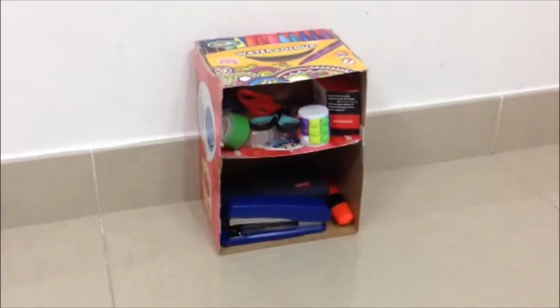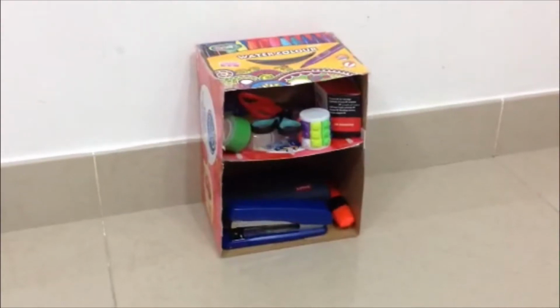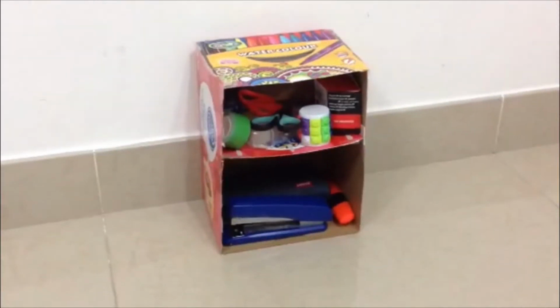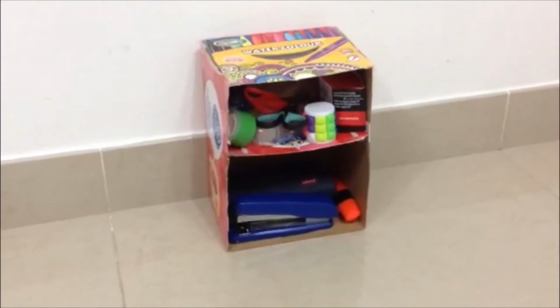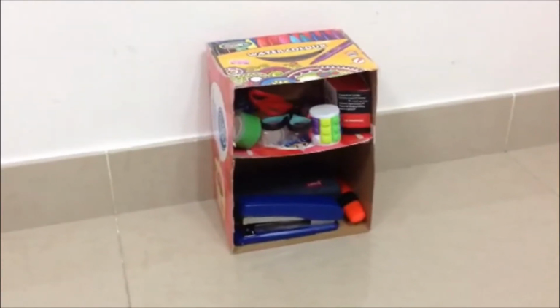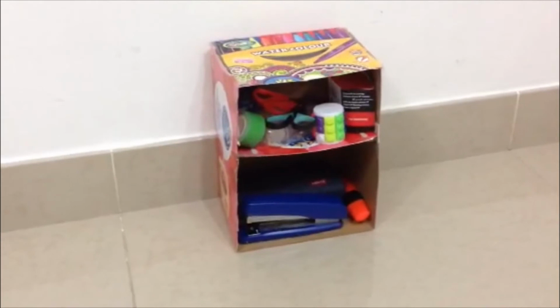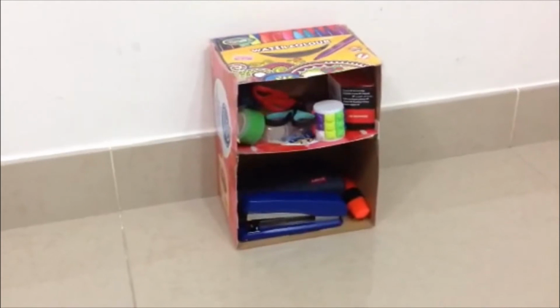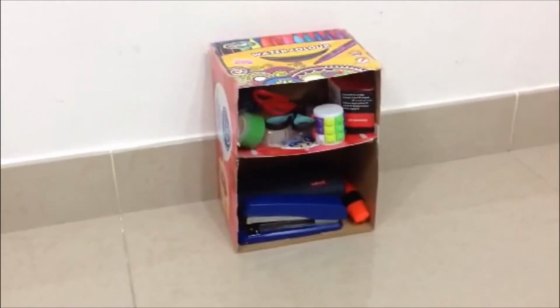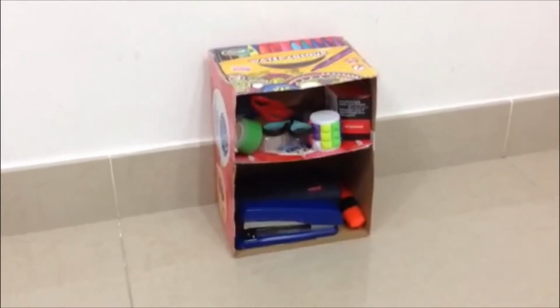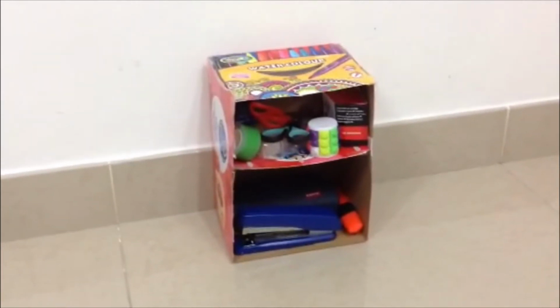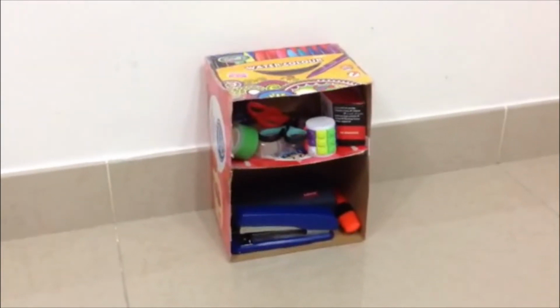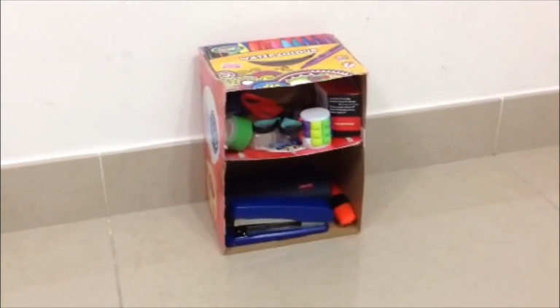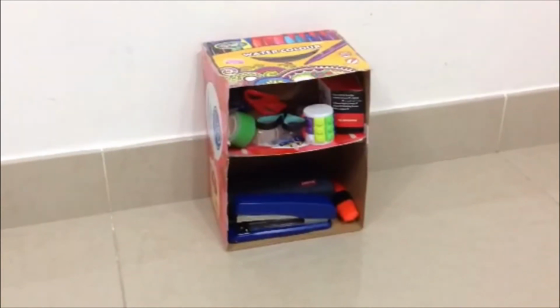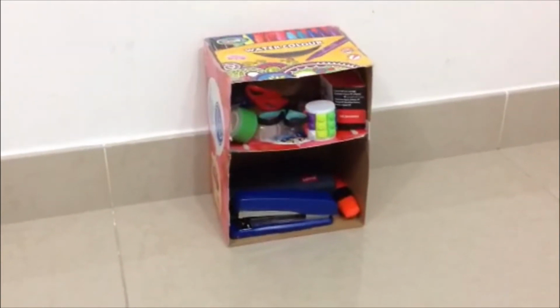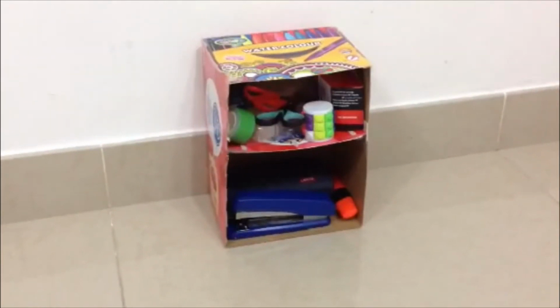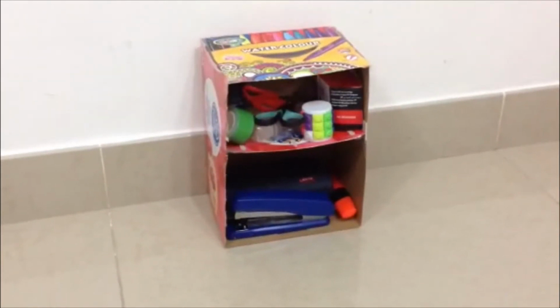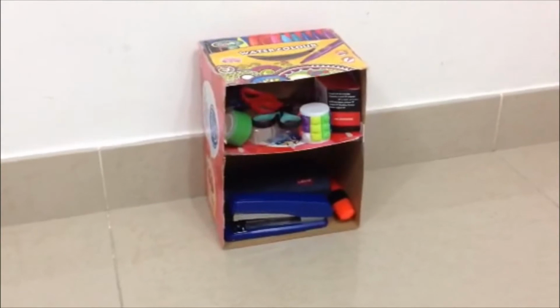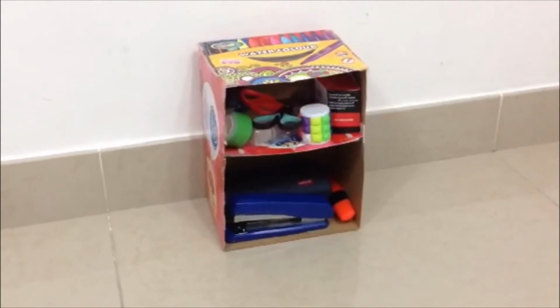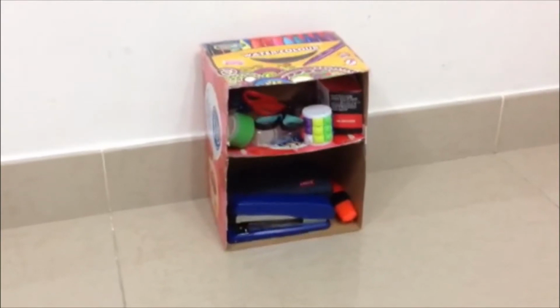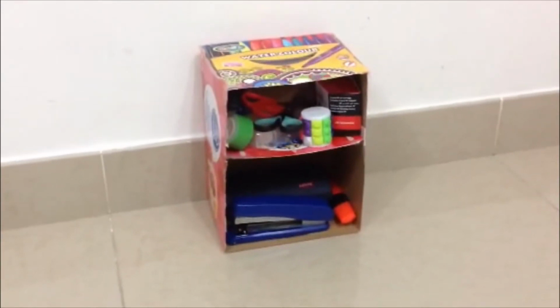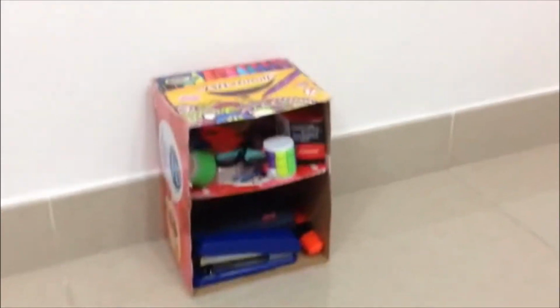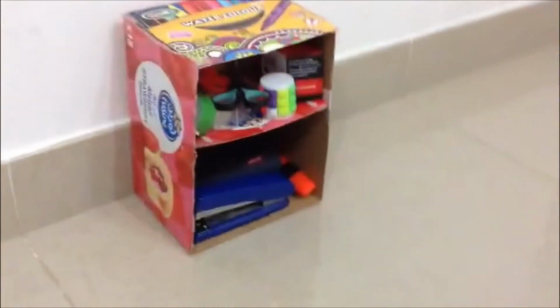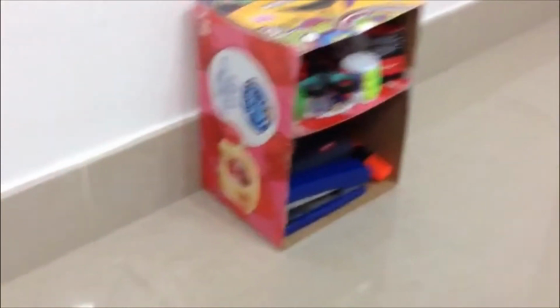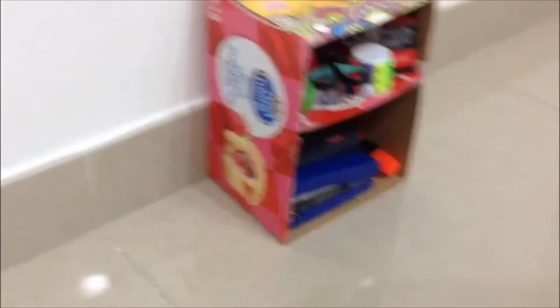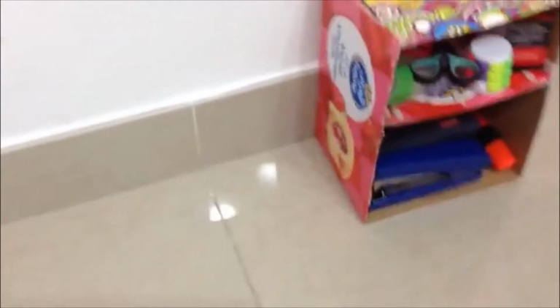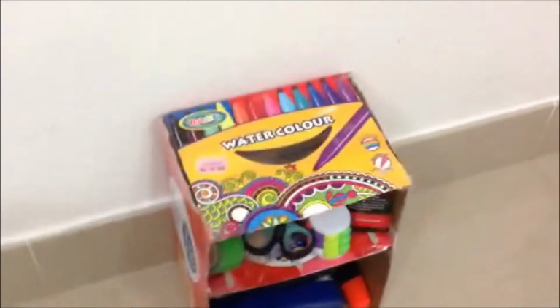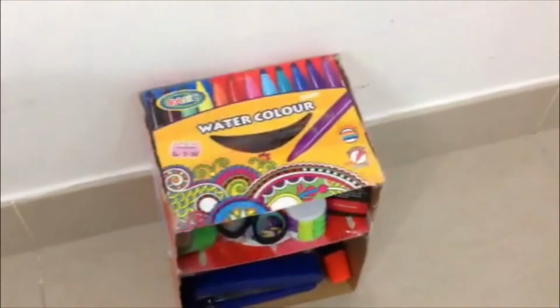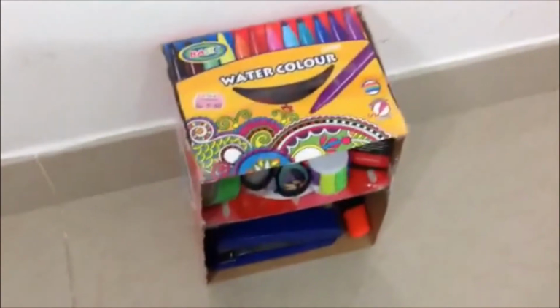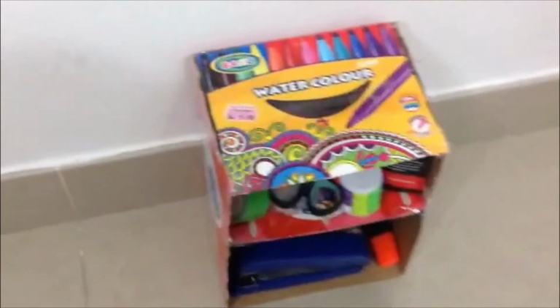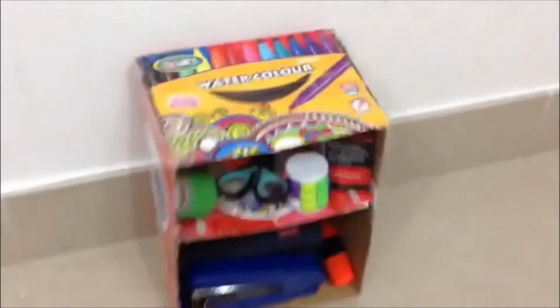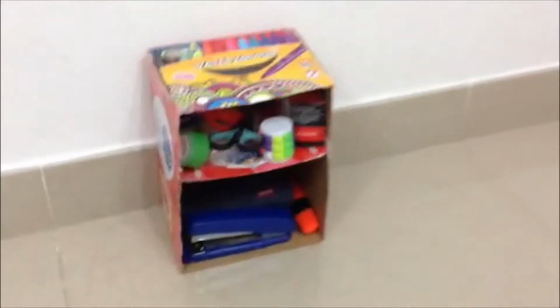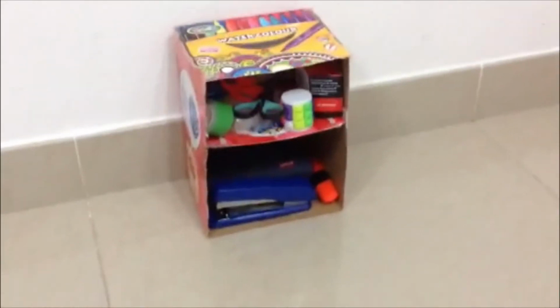Good morning everyone. I am Amin Muhammad from LEED 7F in Millennium School. Today I made a cardboard shelf out of a cupcake box and a scratch pen box. It is two-storied.